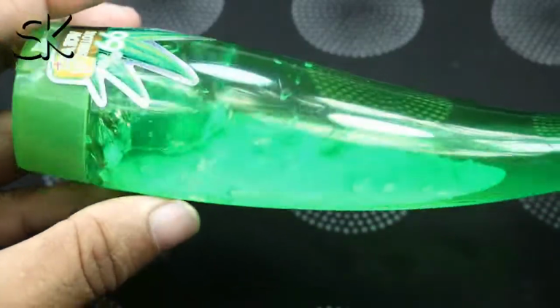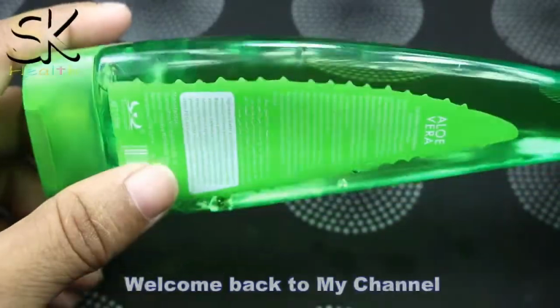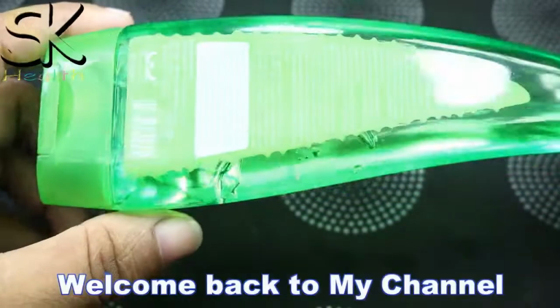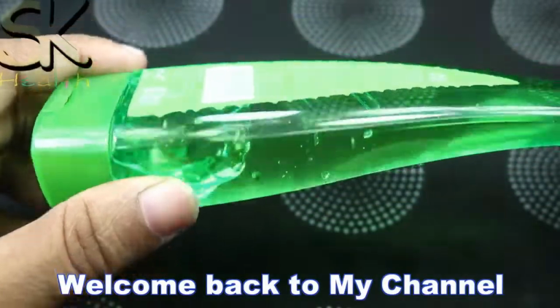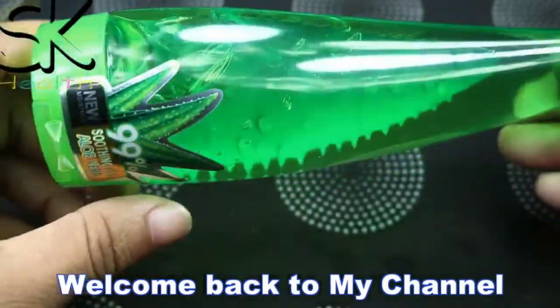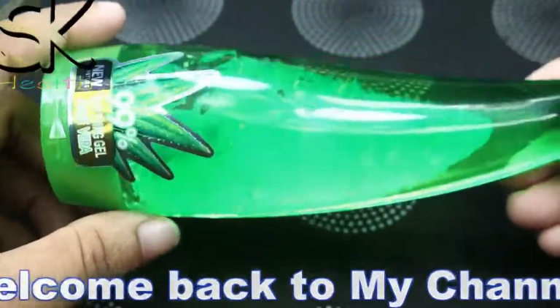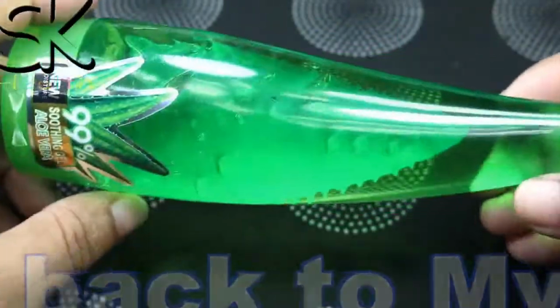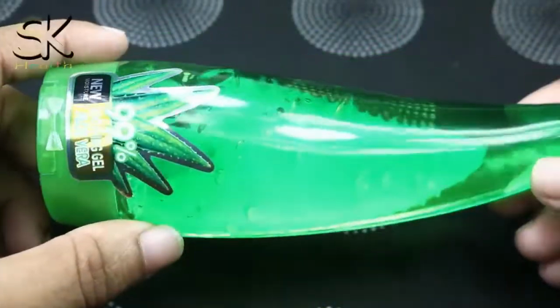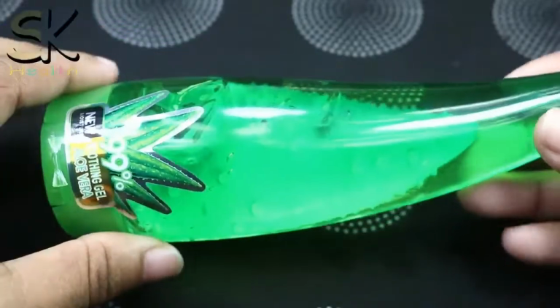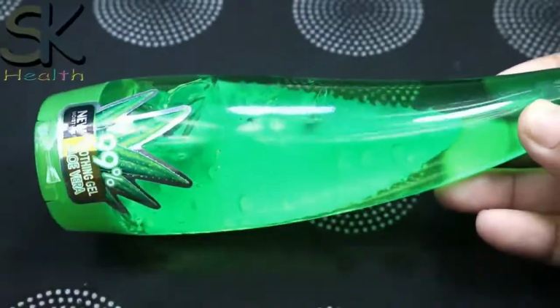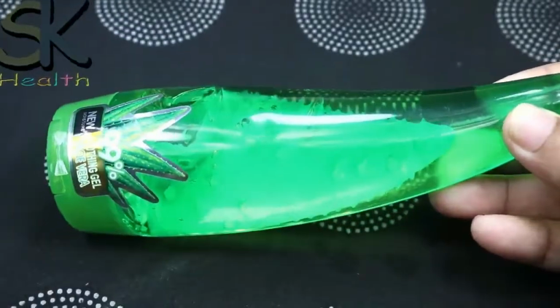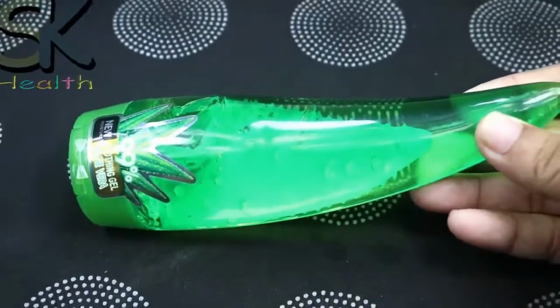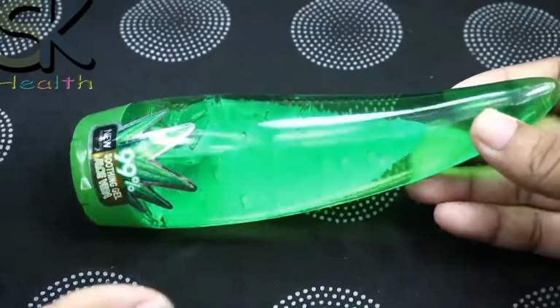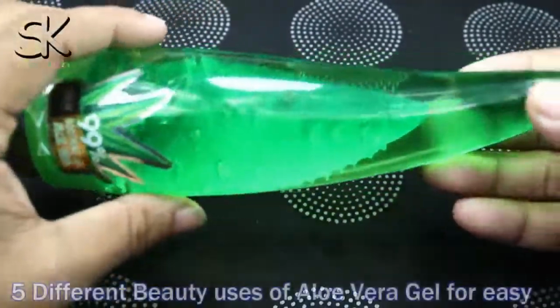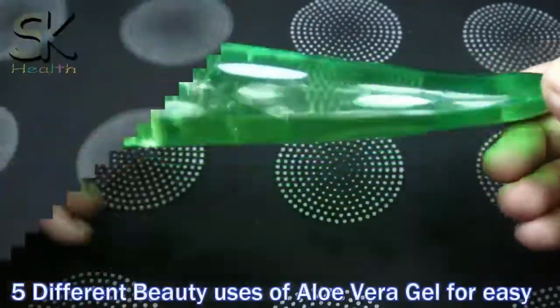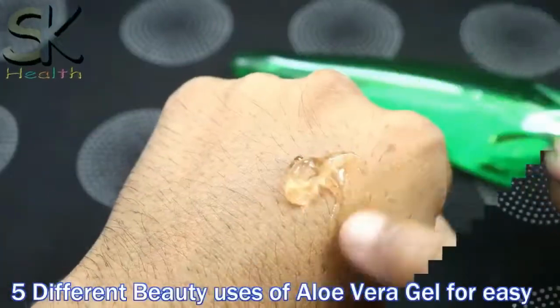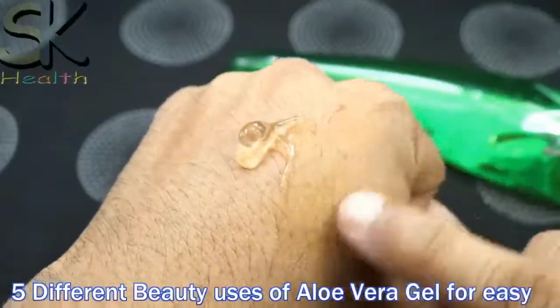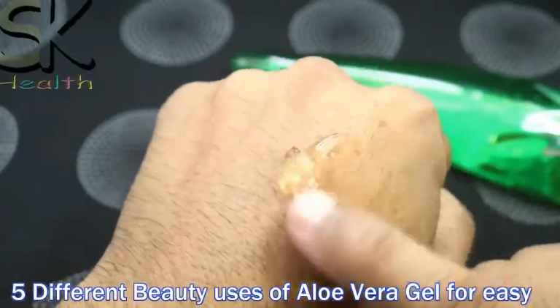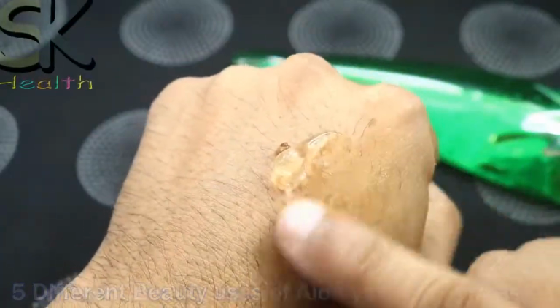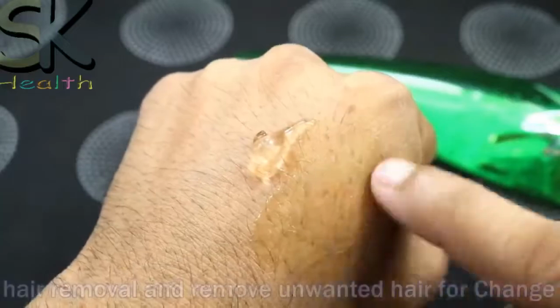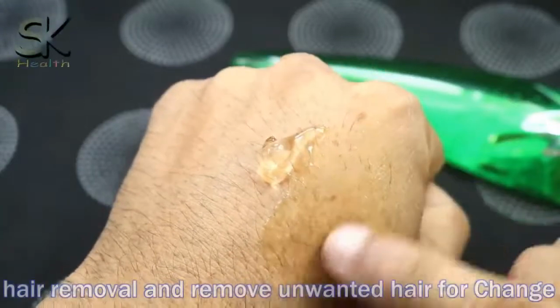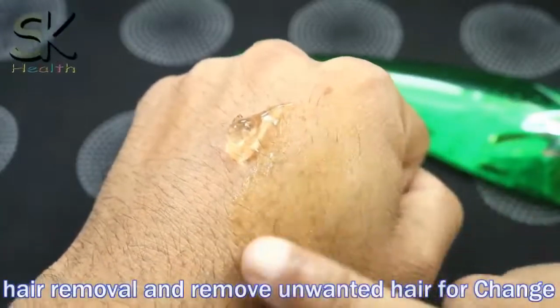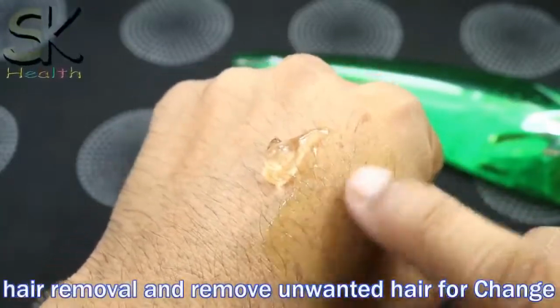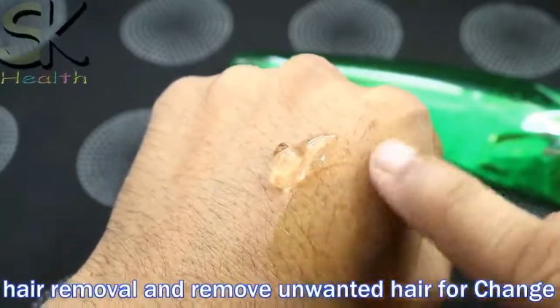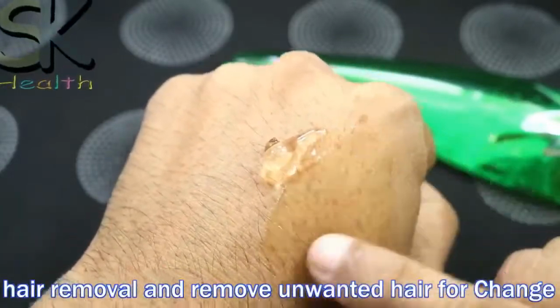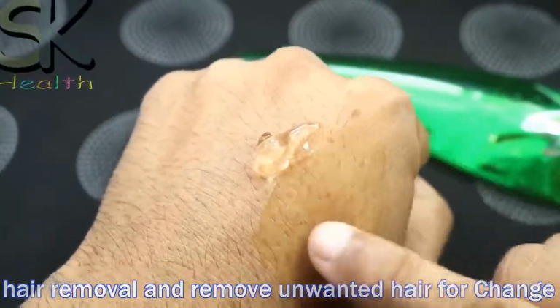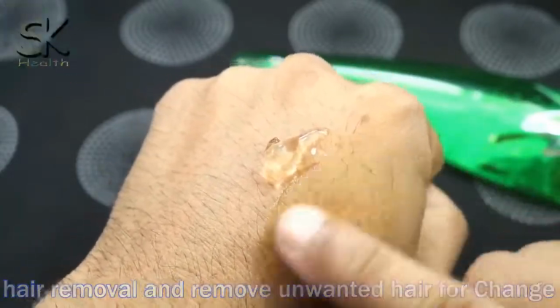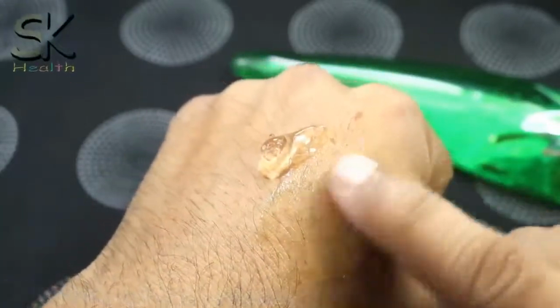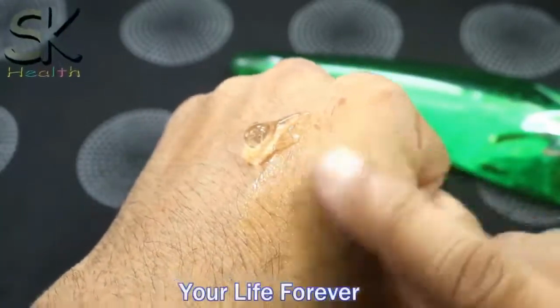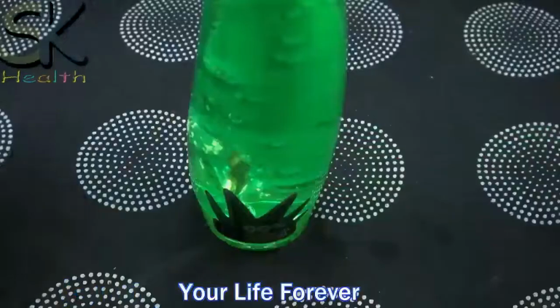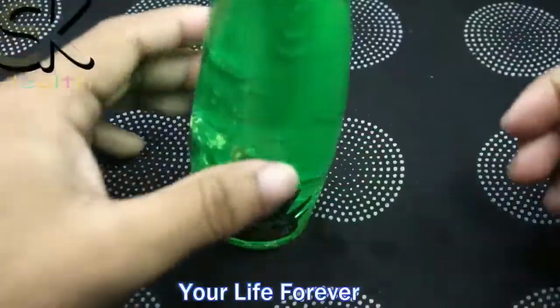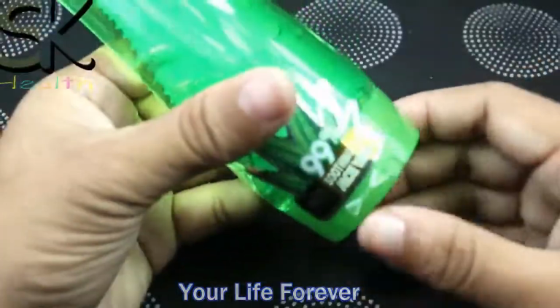Hey guys, welcome back to my channel. Now I will share with you amazing and special remedies — five different beauty uses of aloe vera gel for easy hair removal and to remove unwanted hair, to change your life forever.